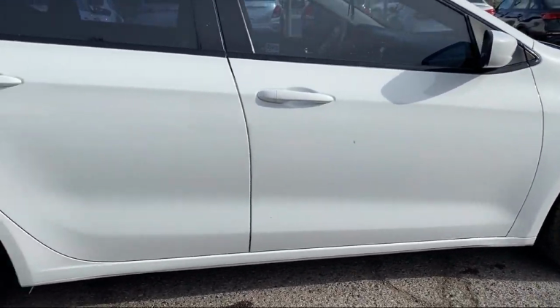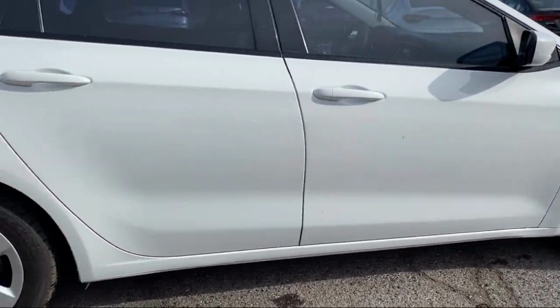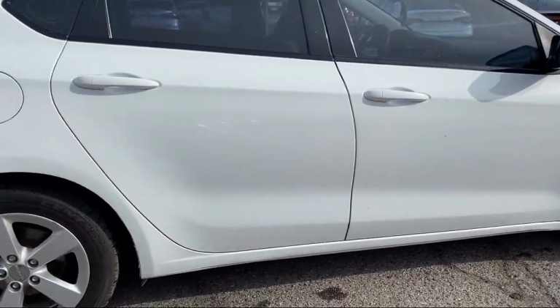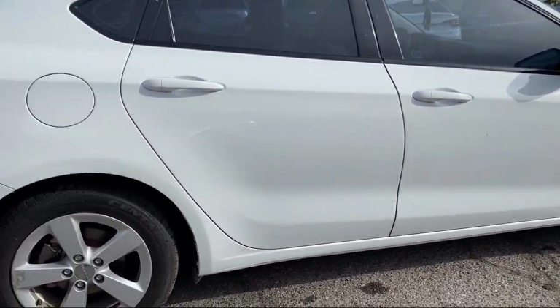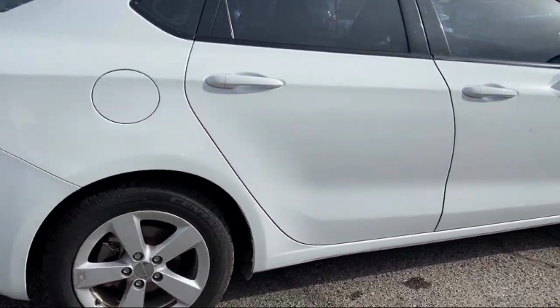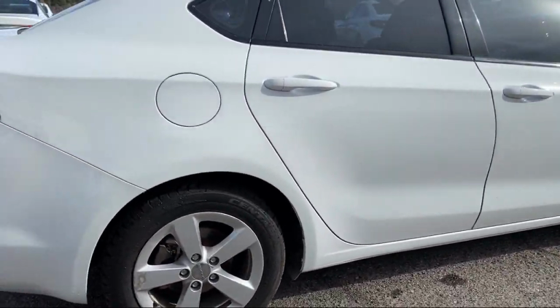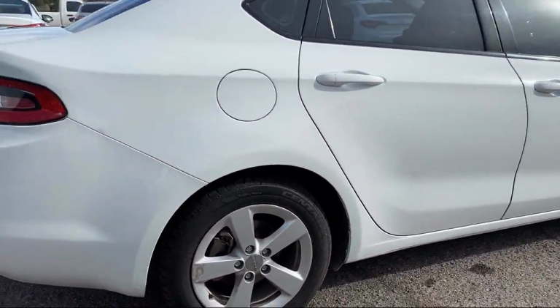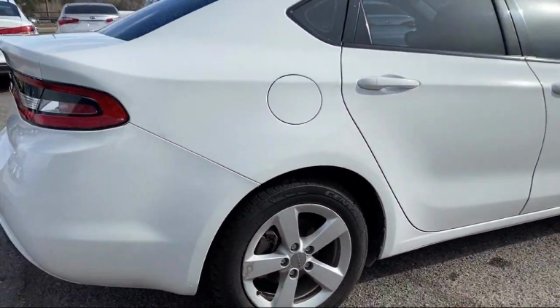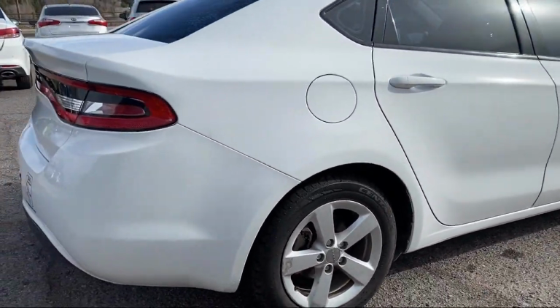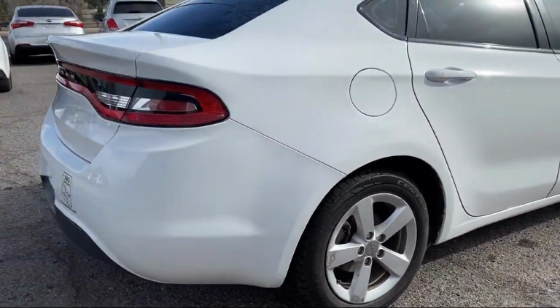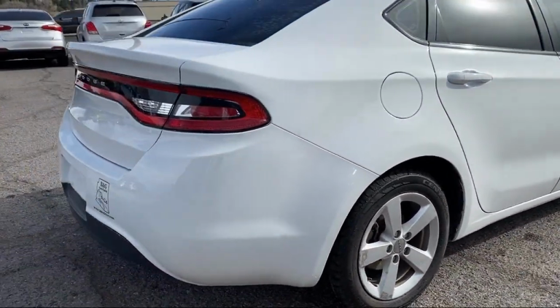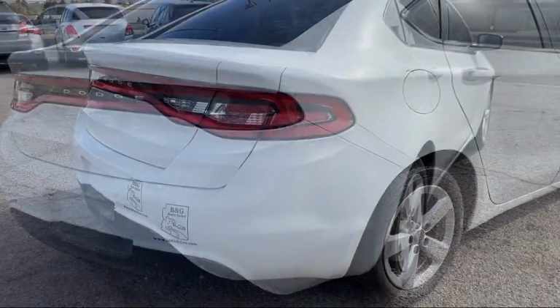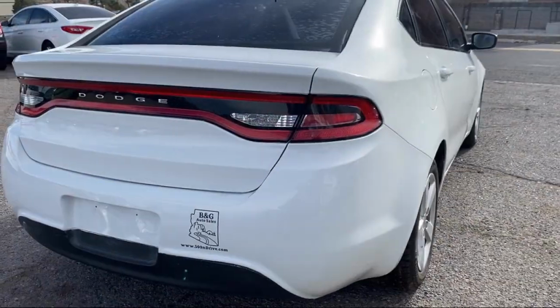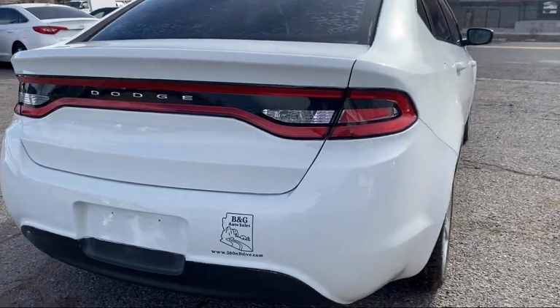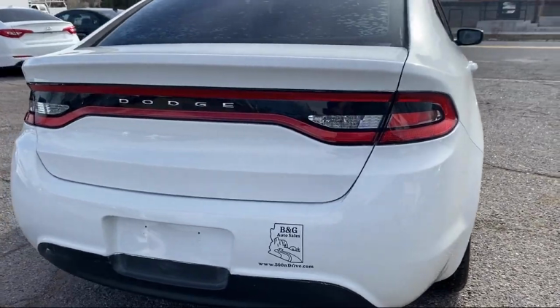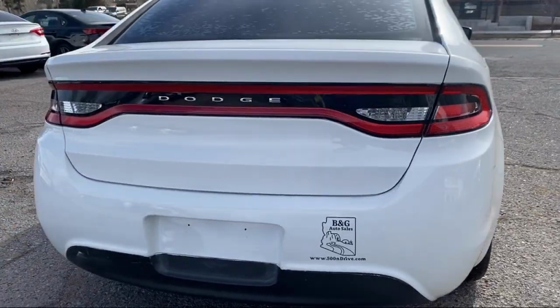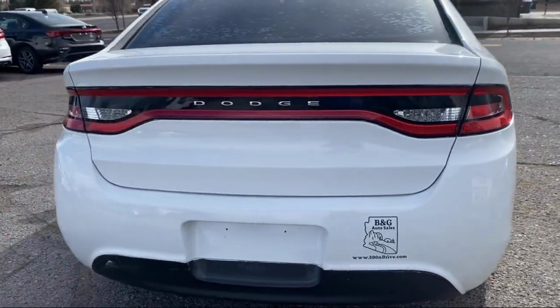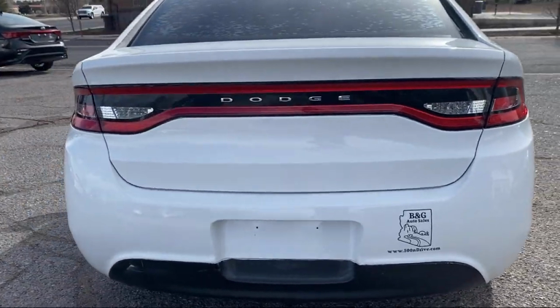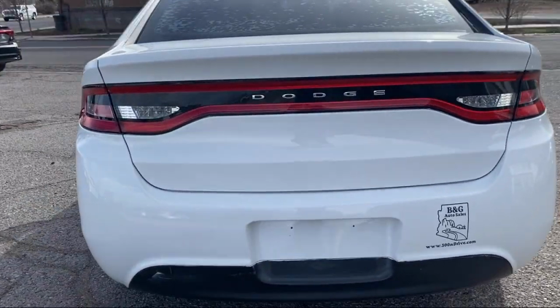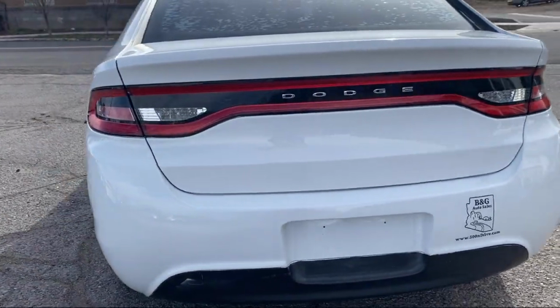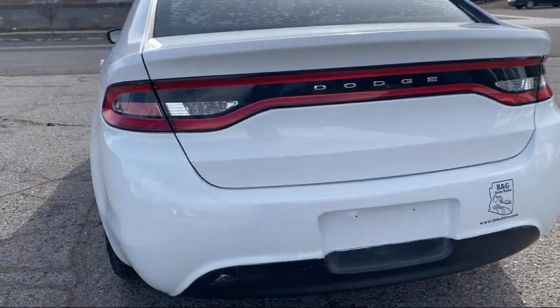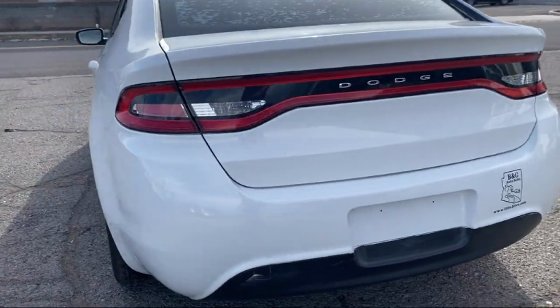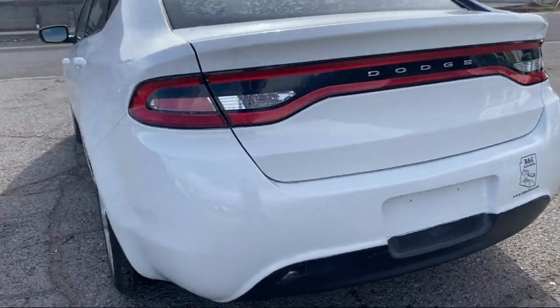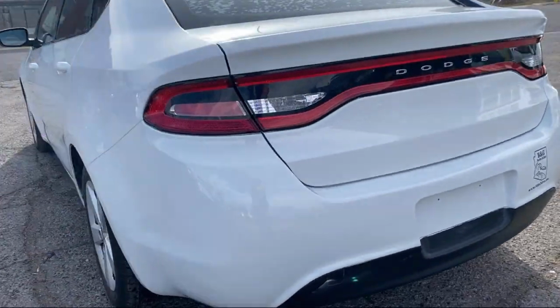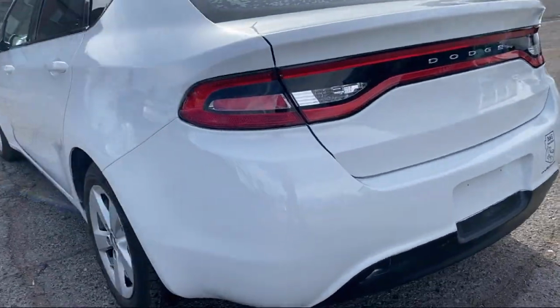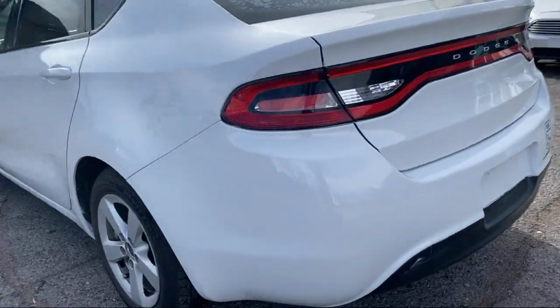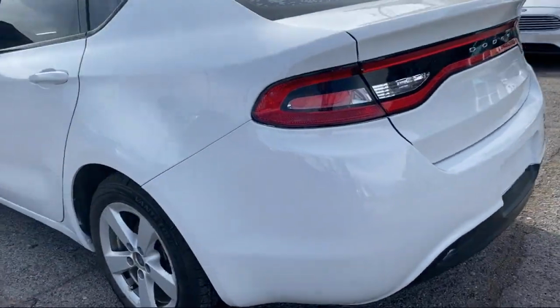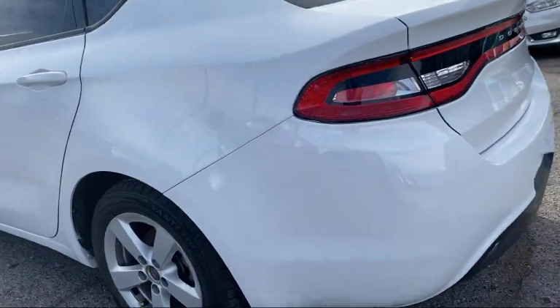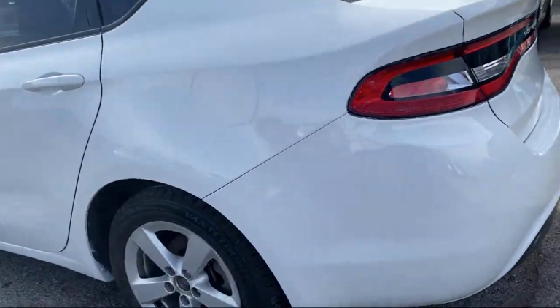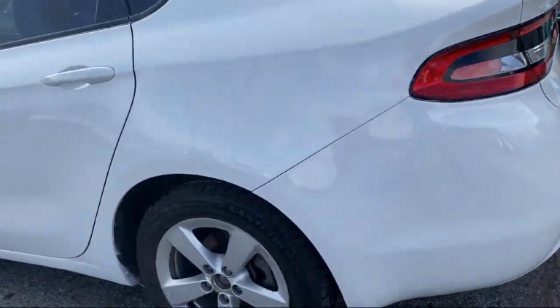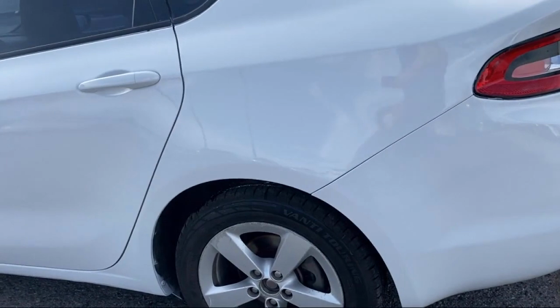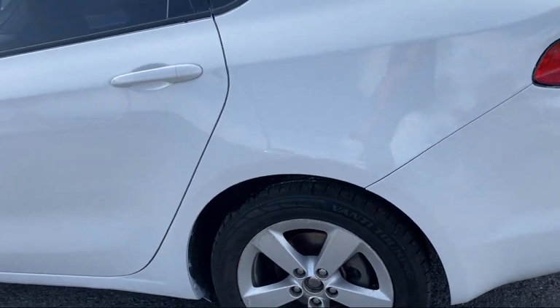Hill holder control, emergency rear locking retractors, Bluetooth auxiliary audio input, front overhead console, folding split rear seat, and much more.